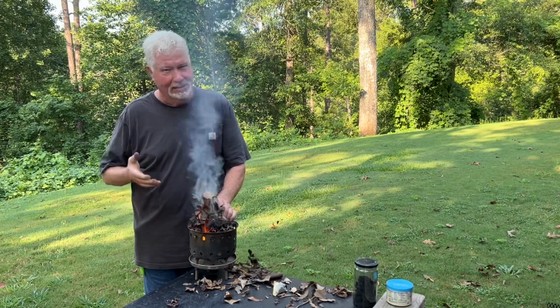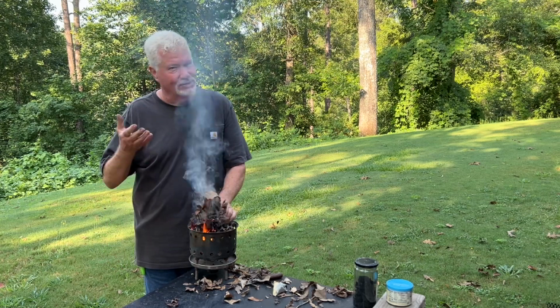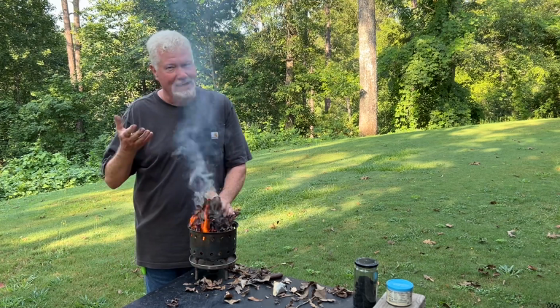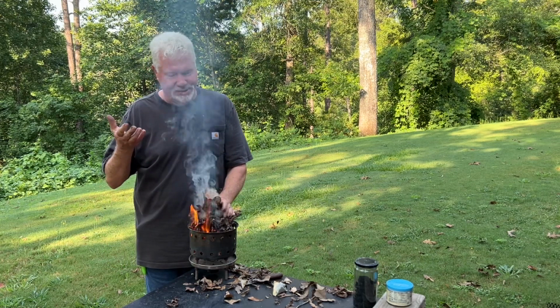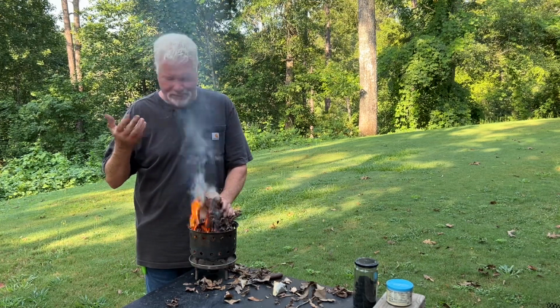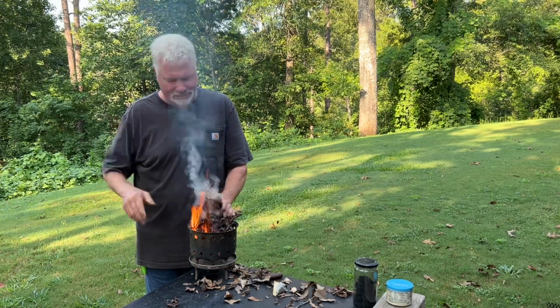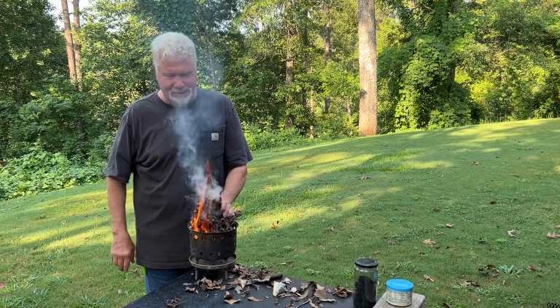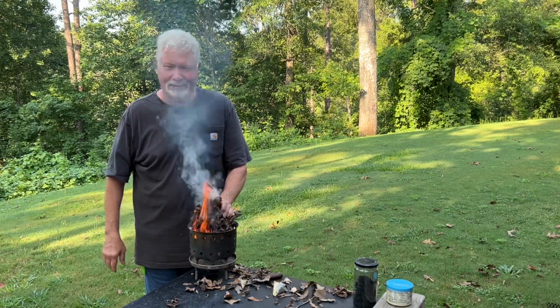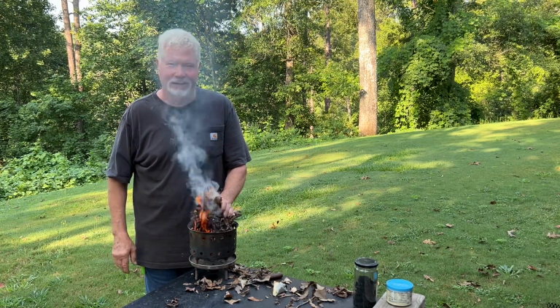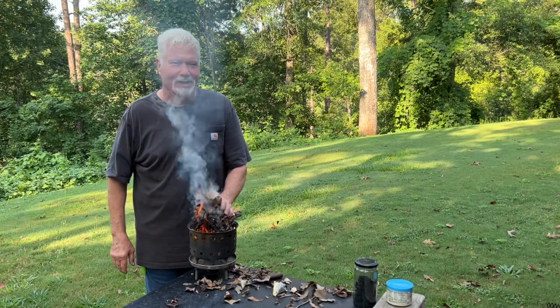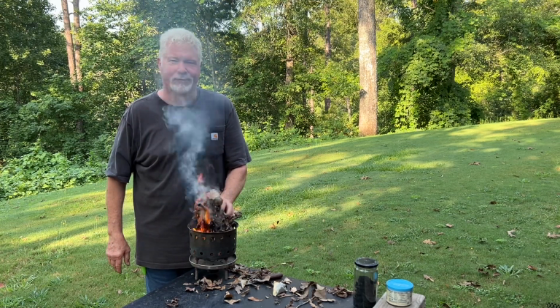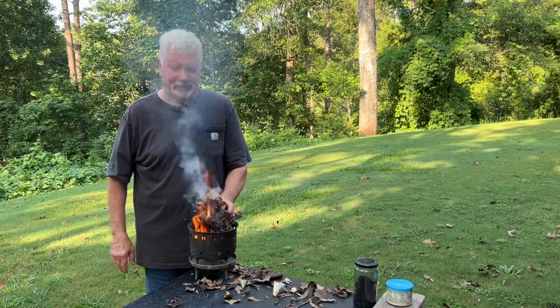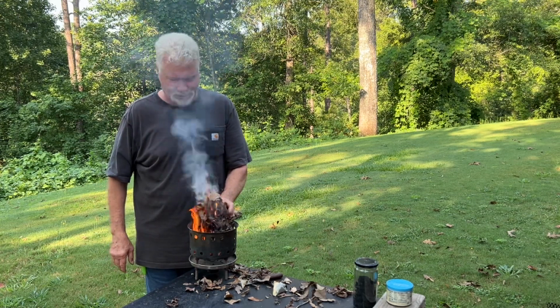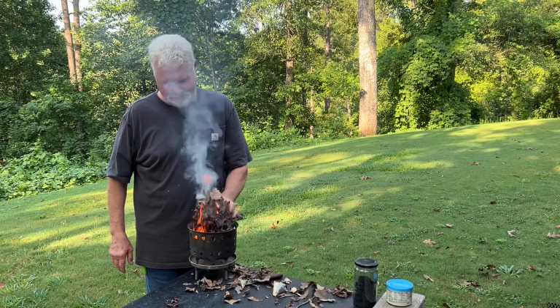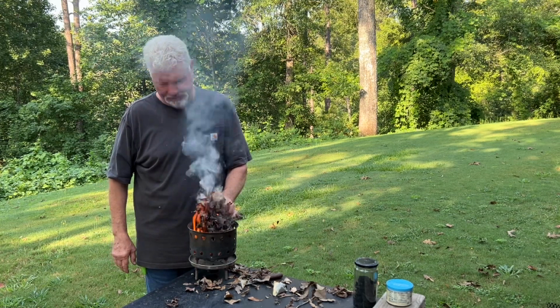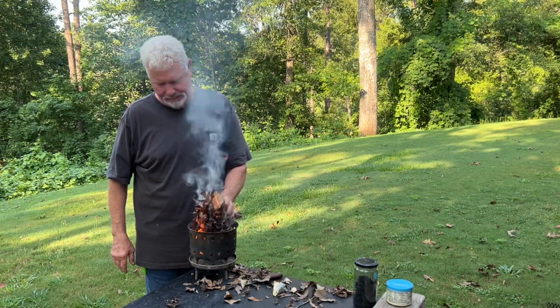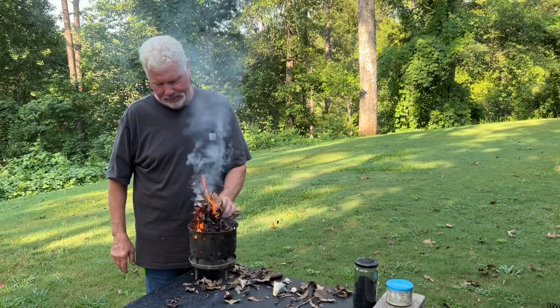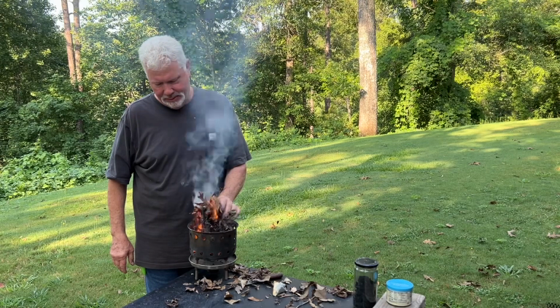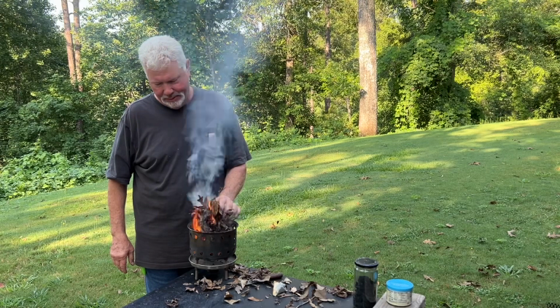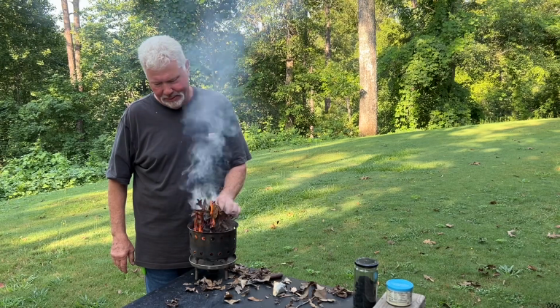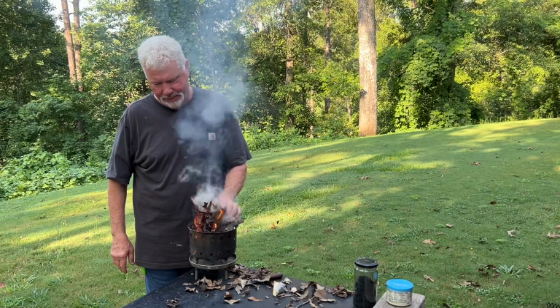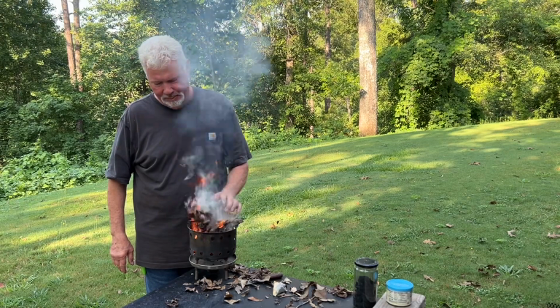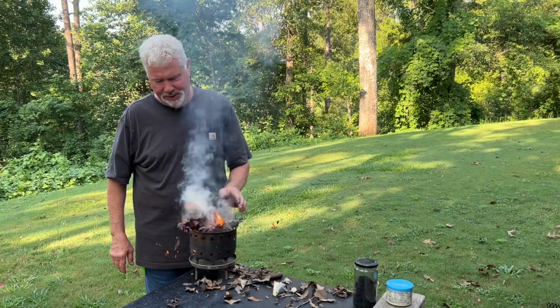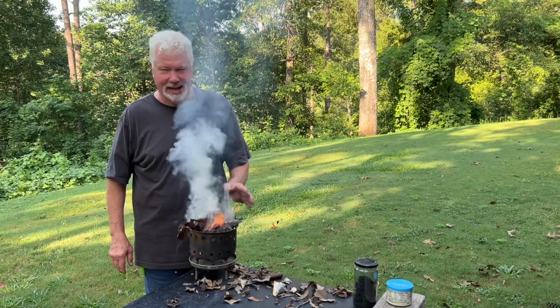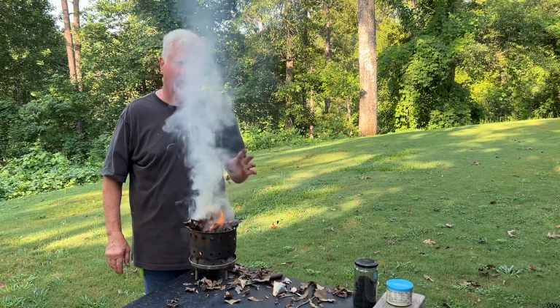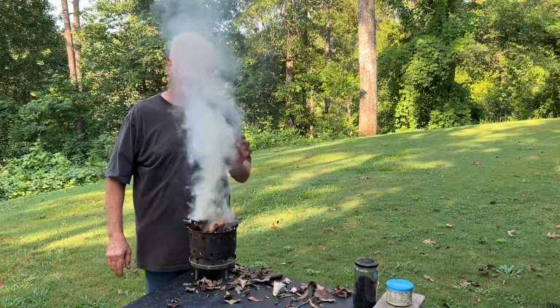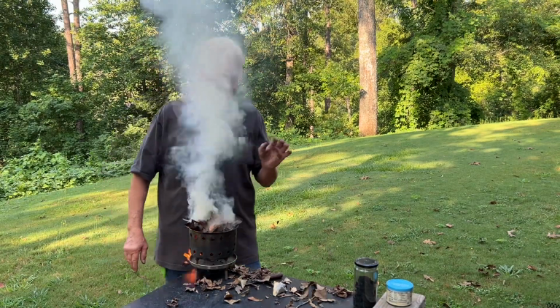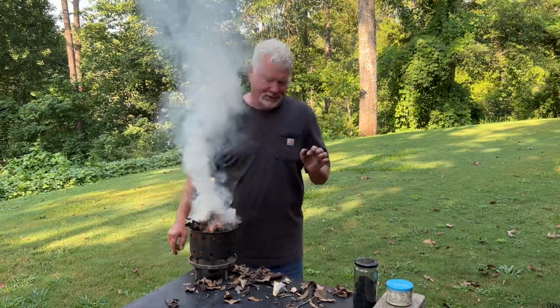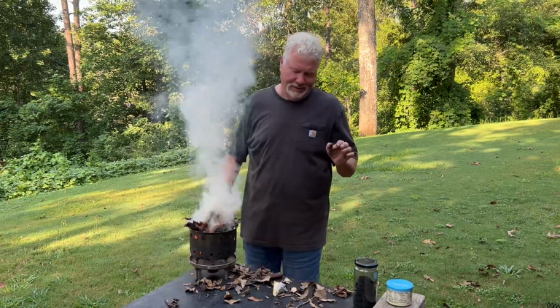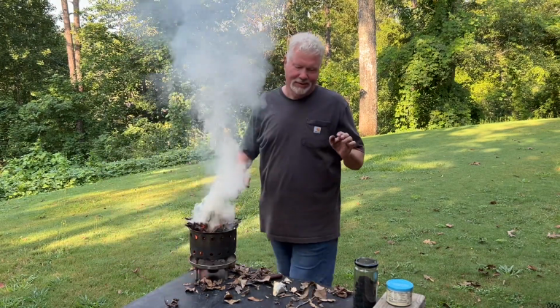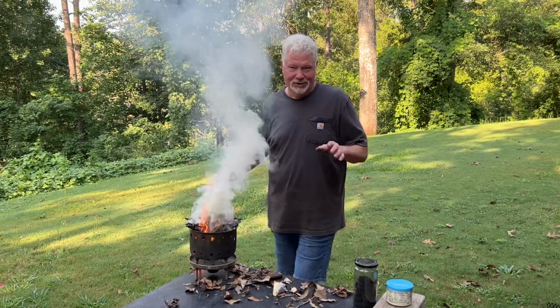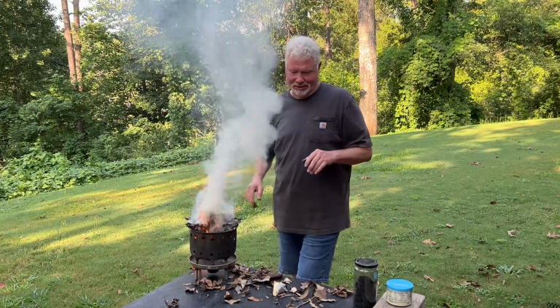These leaves I just picked up straight off the ground — they are full of moisture, but they cannot resist char cloth.